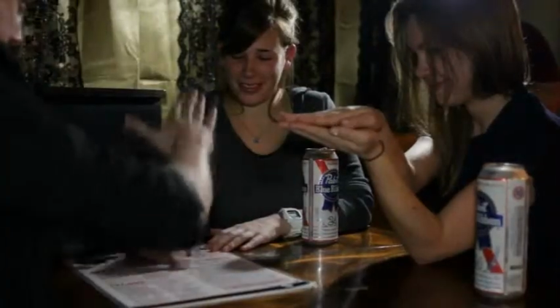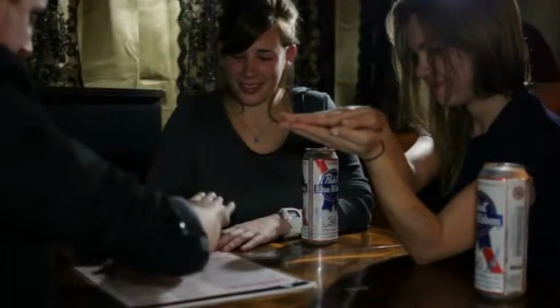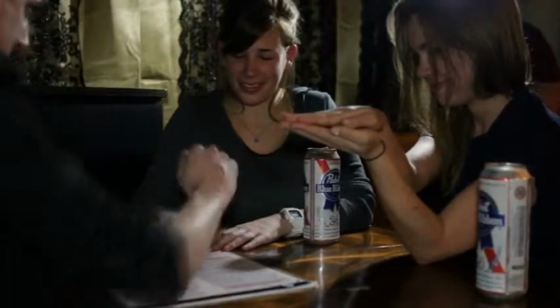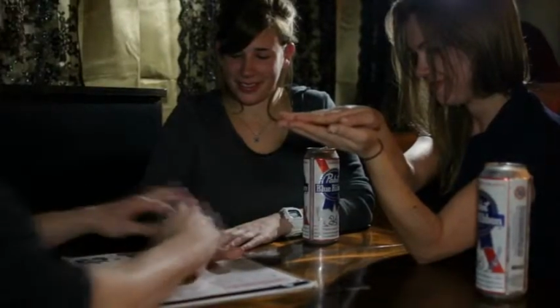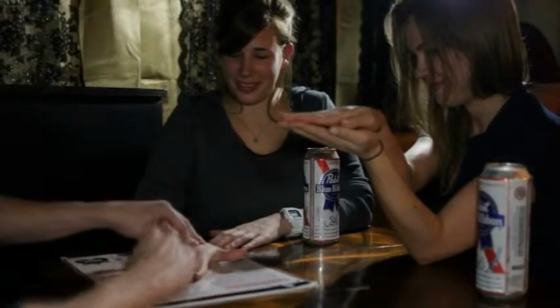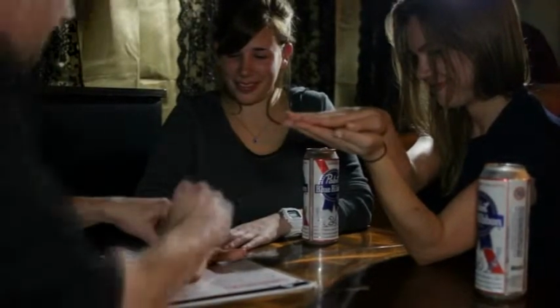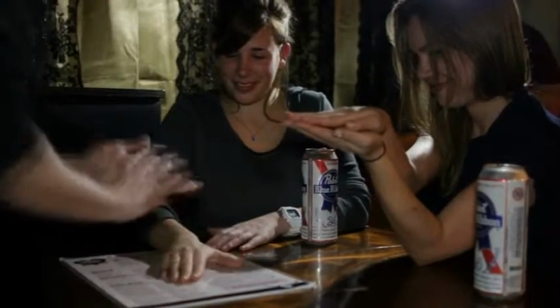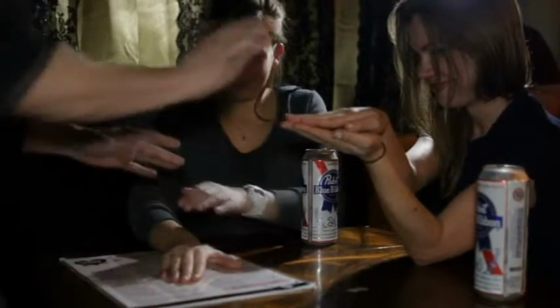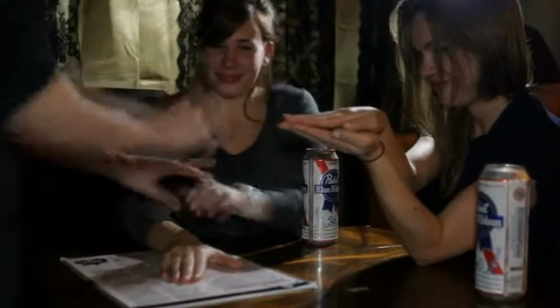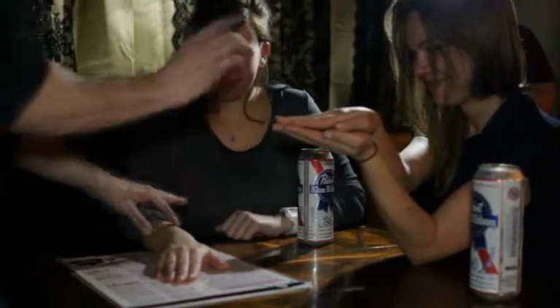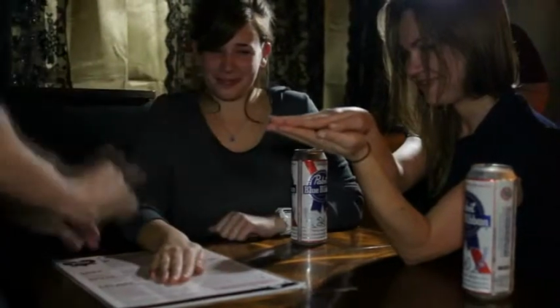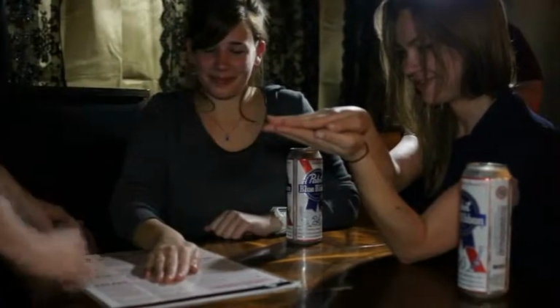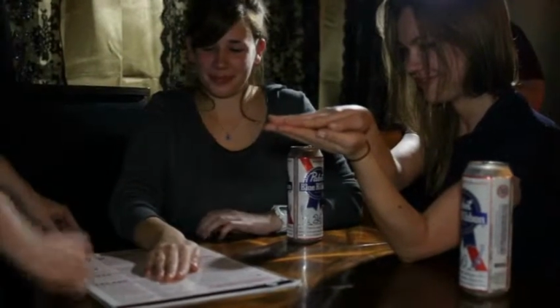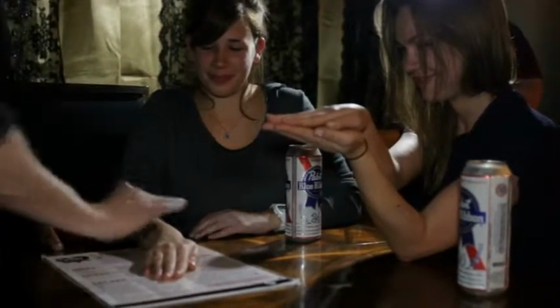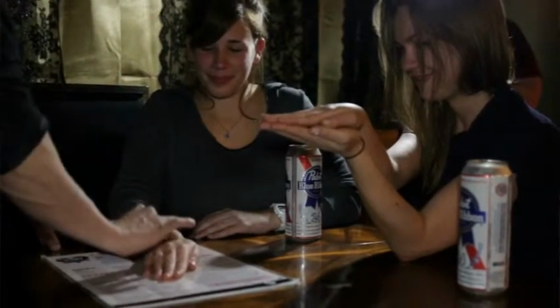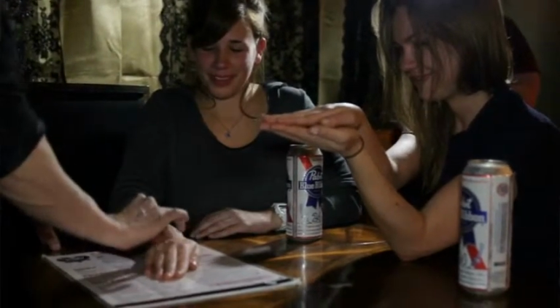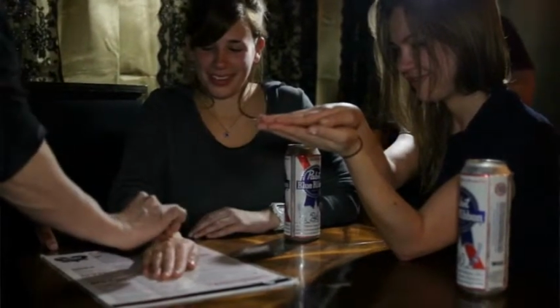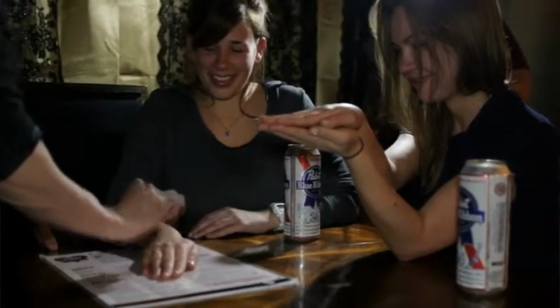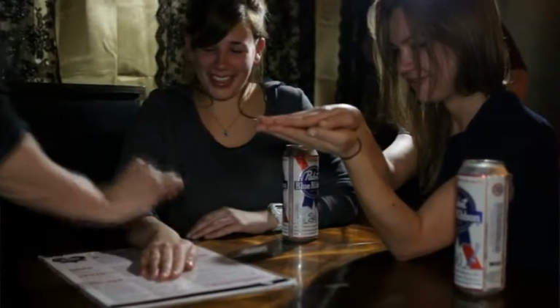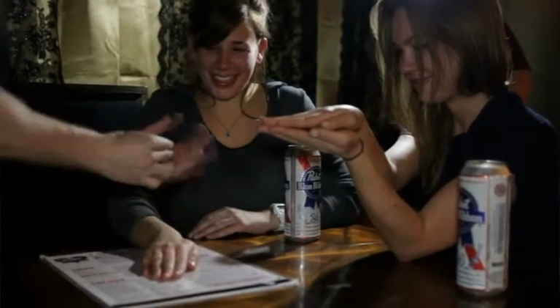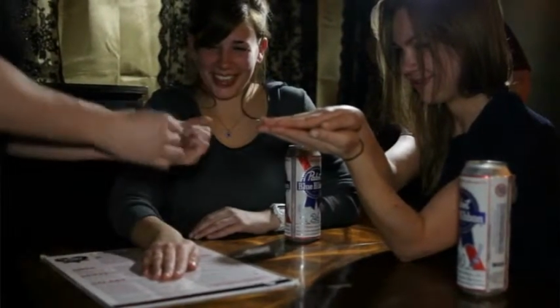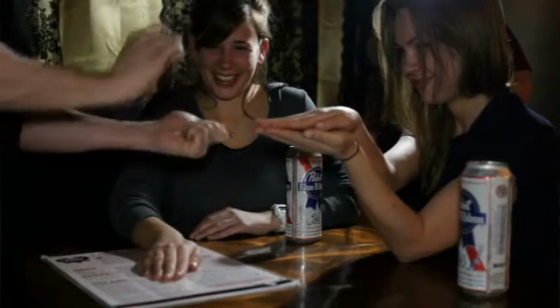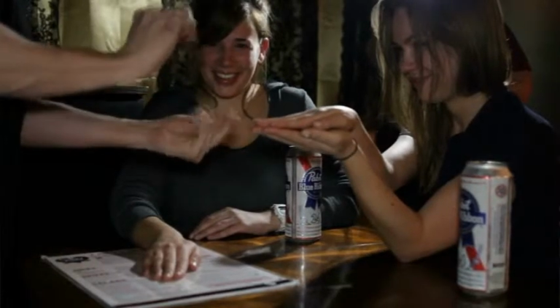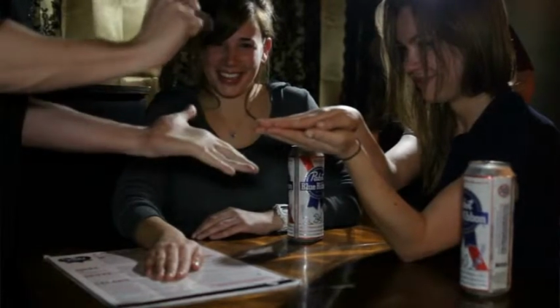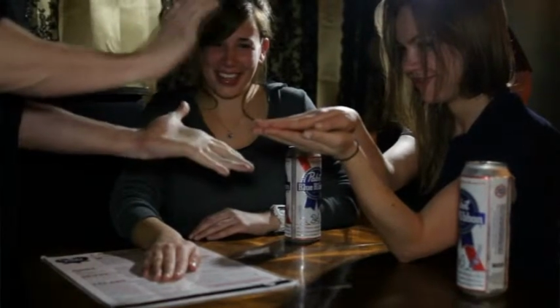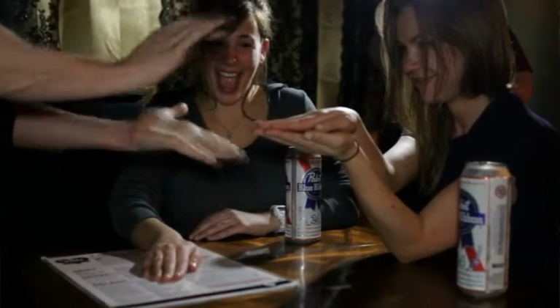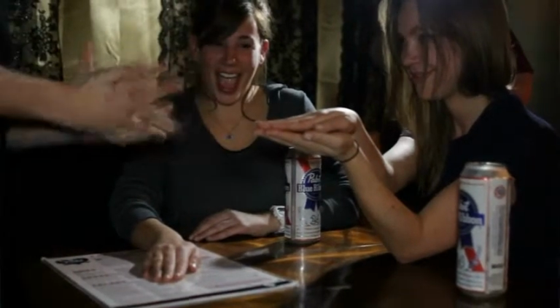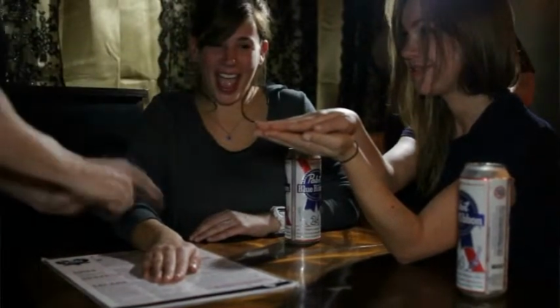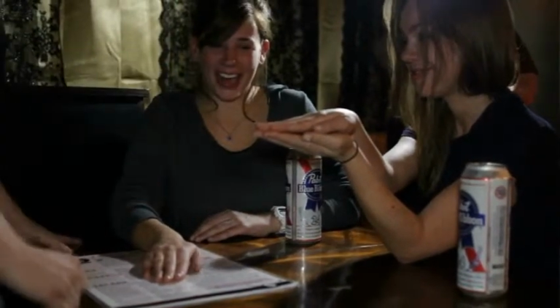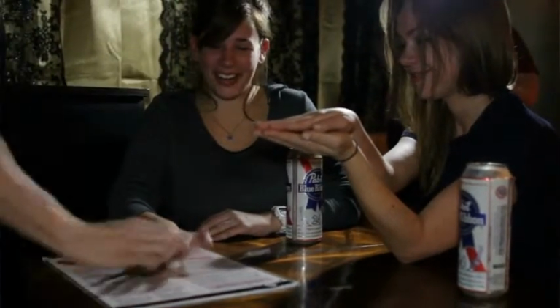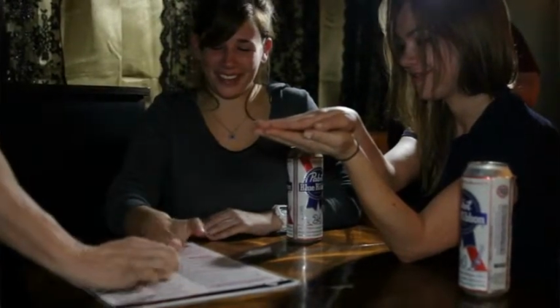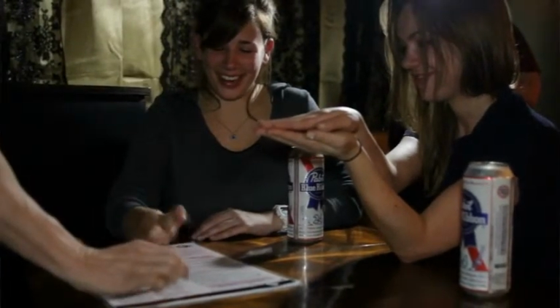Put your hand right on top. Keep your hand closed — ready, watch — done. Lift your hand up, give it another shake.